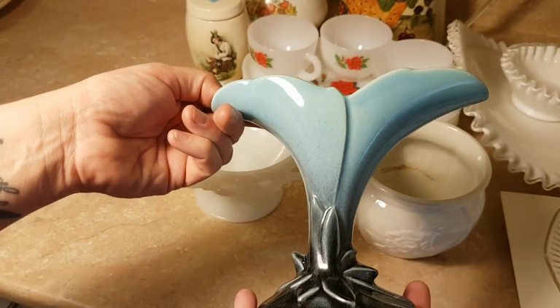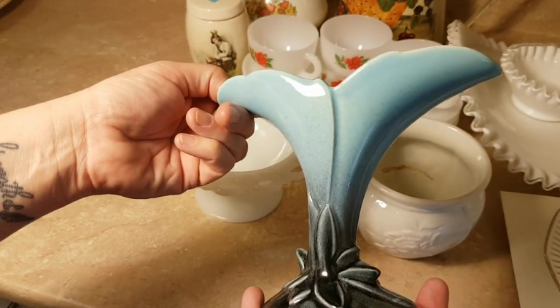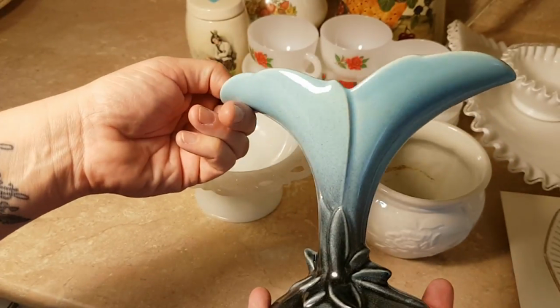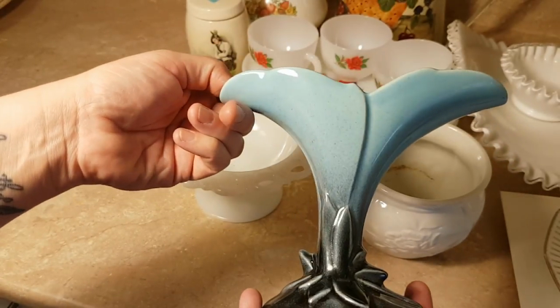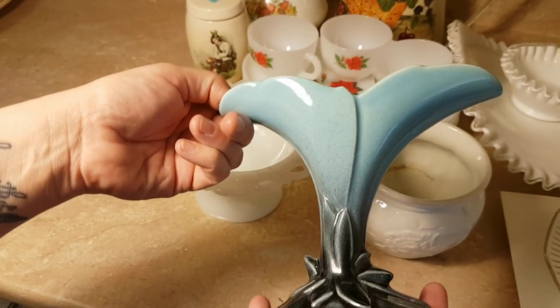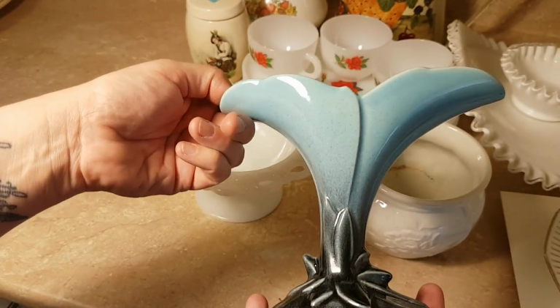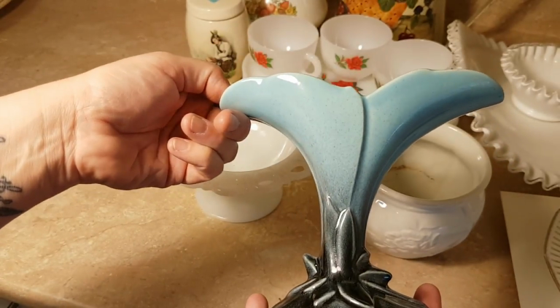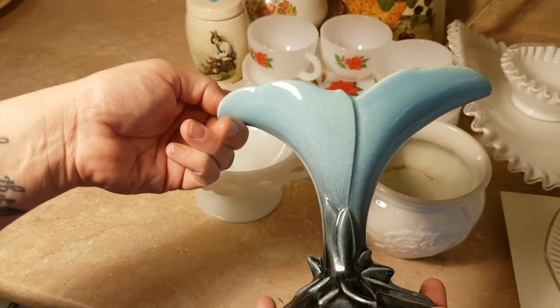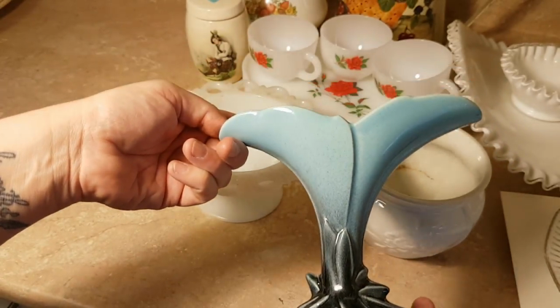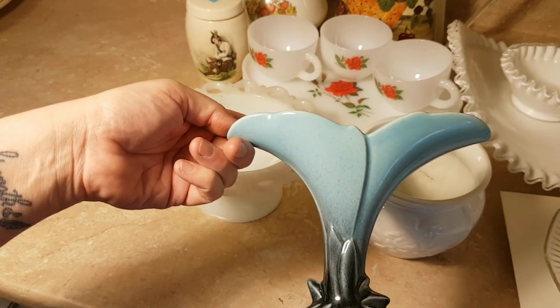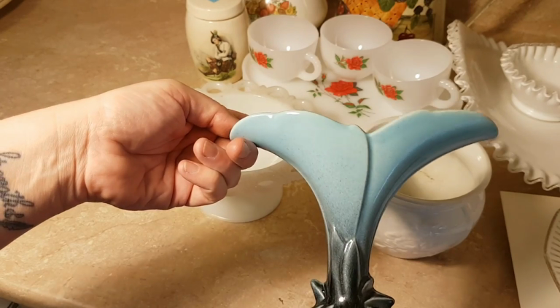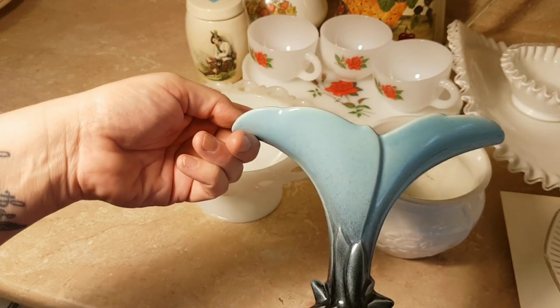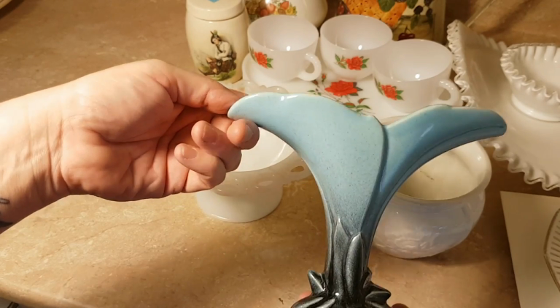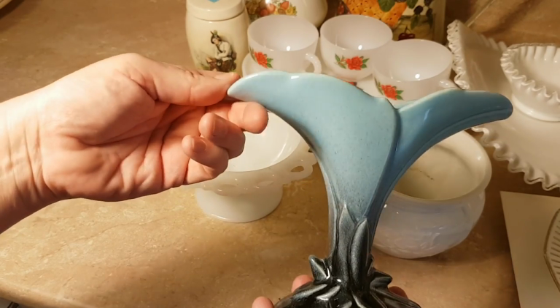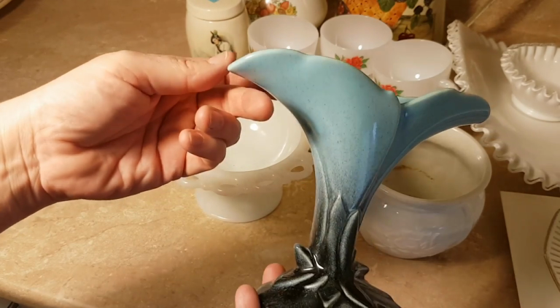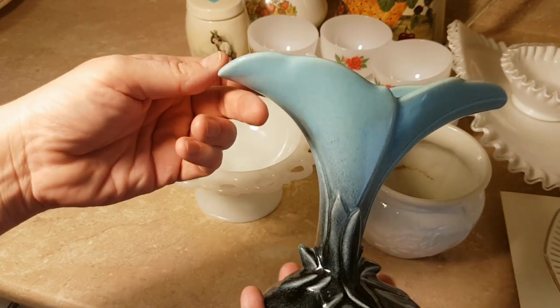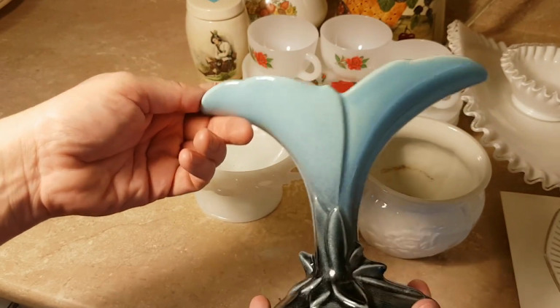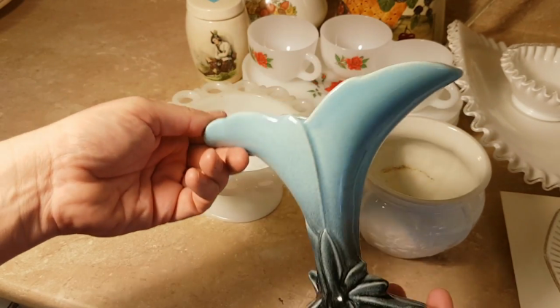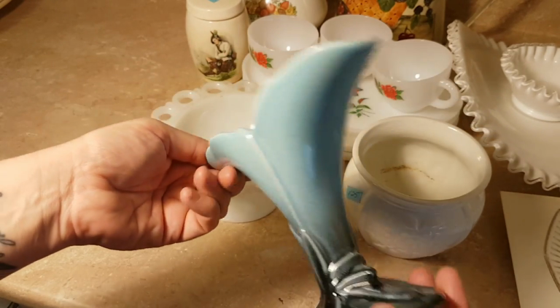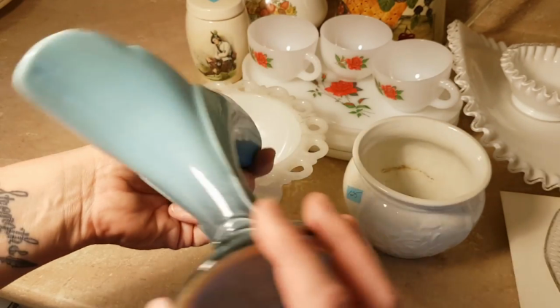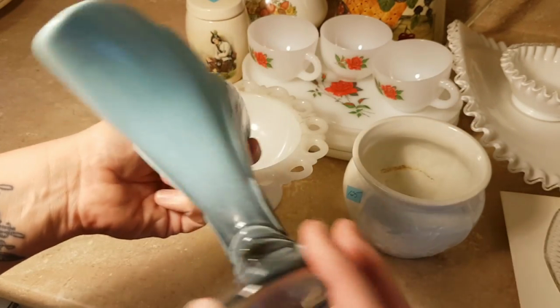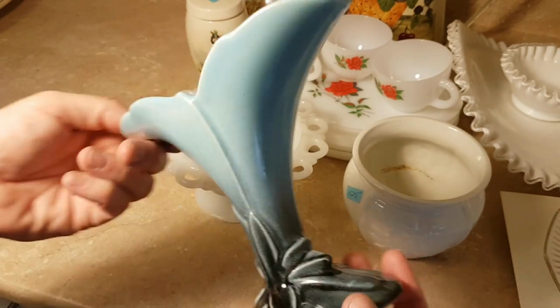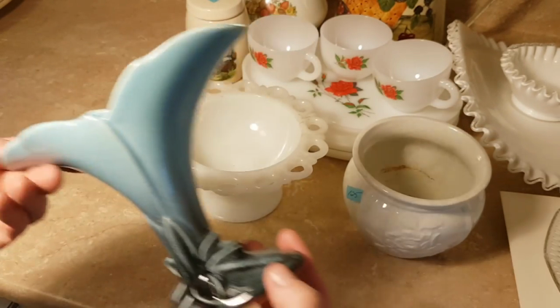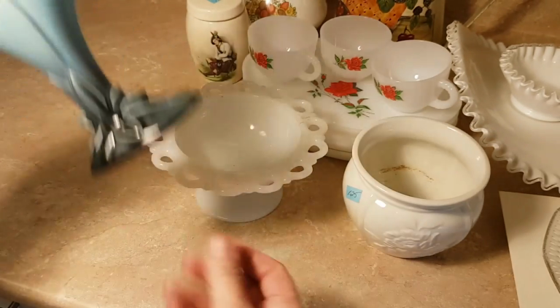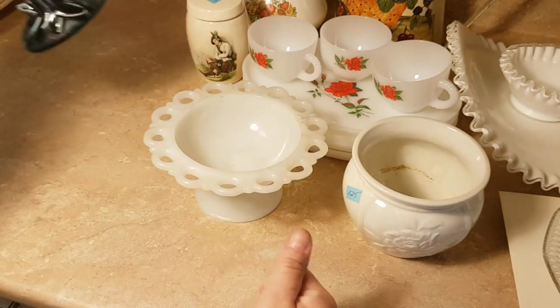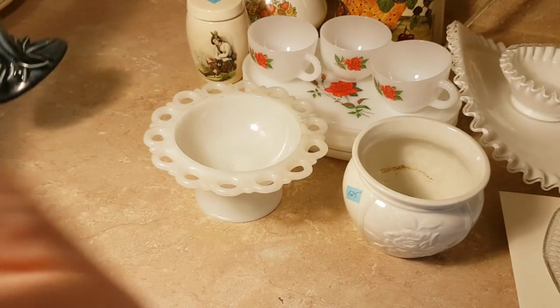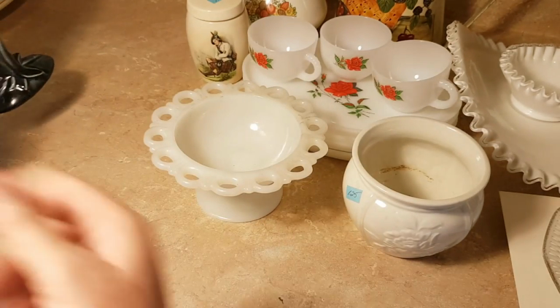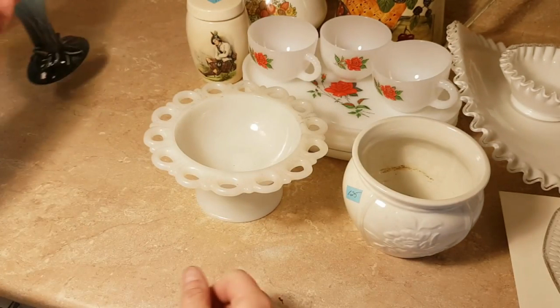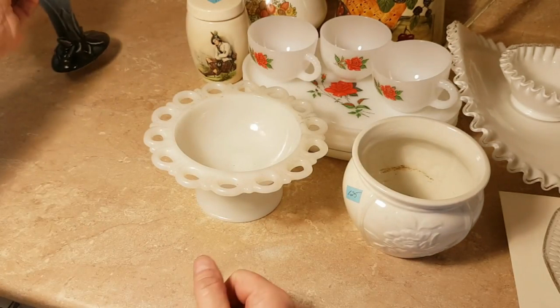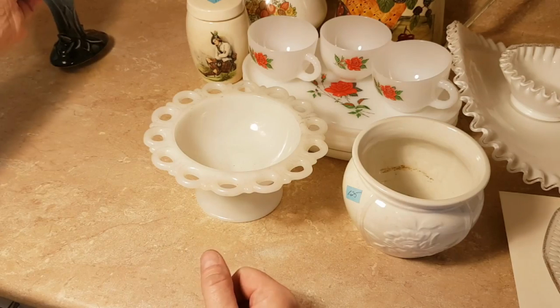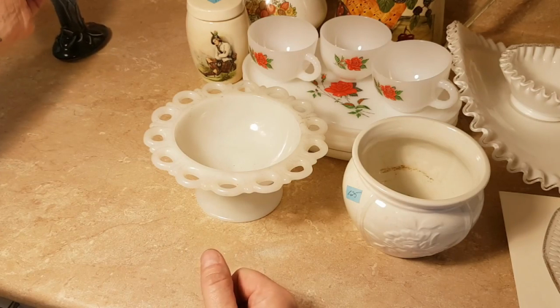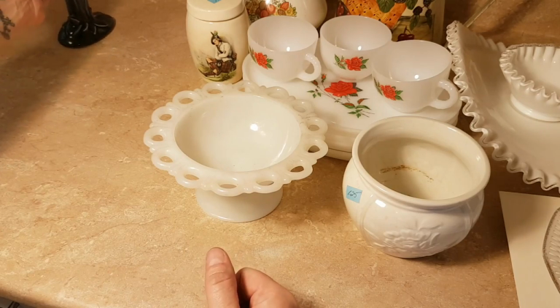It's Canadian, it's very mid-century, and I believe it's really collectible. At least at my house, it's very collectible.